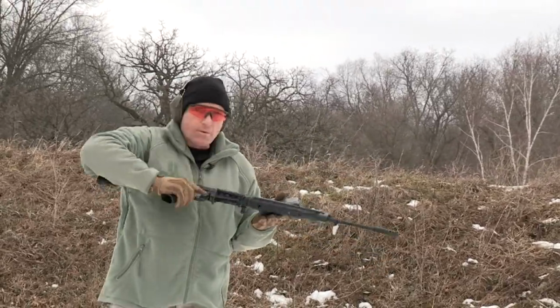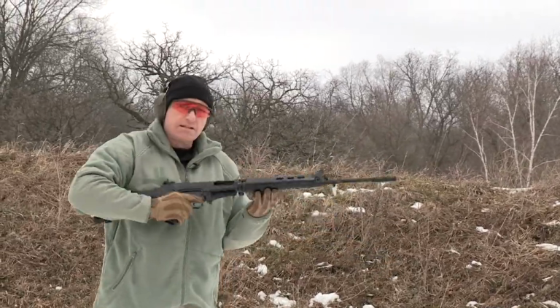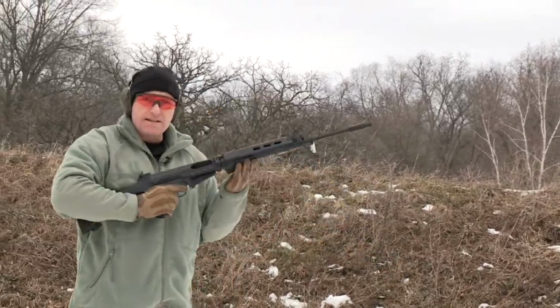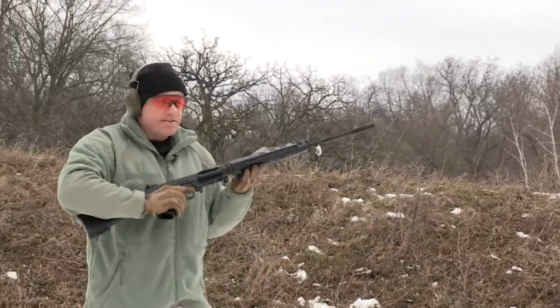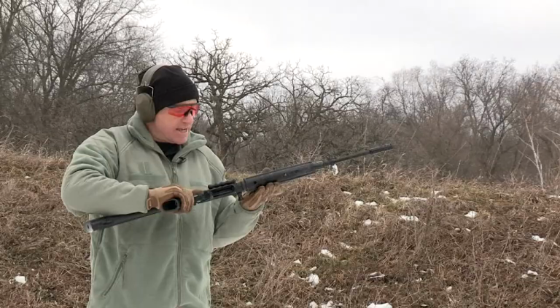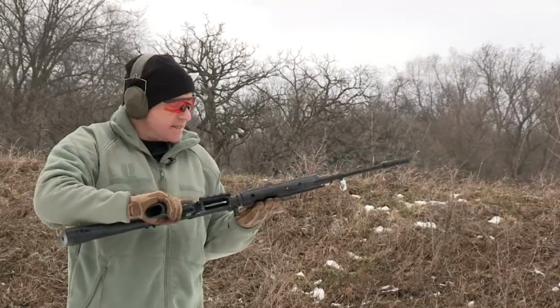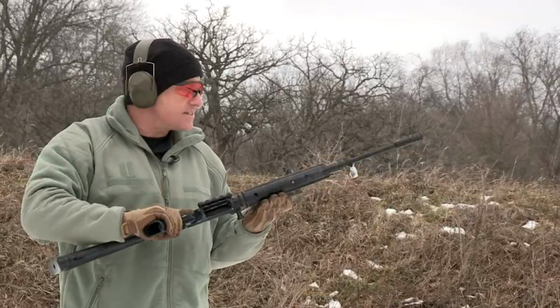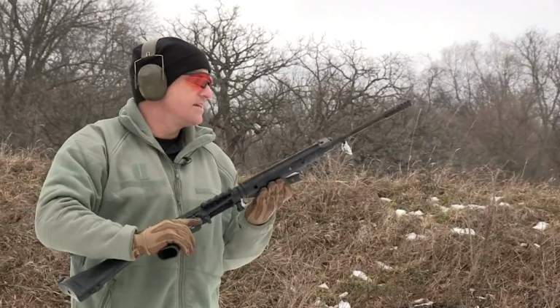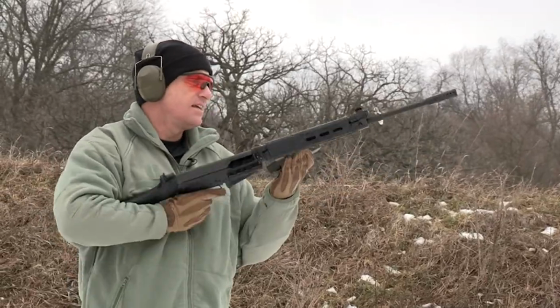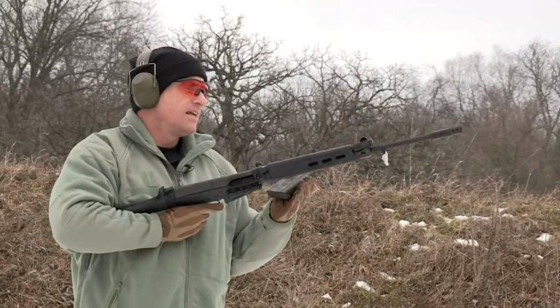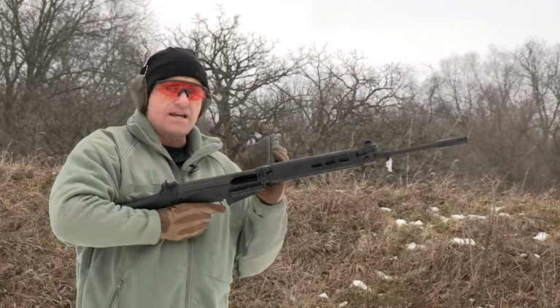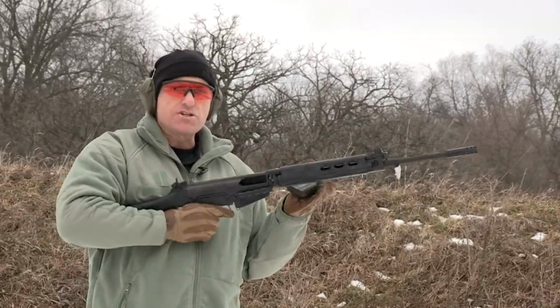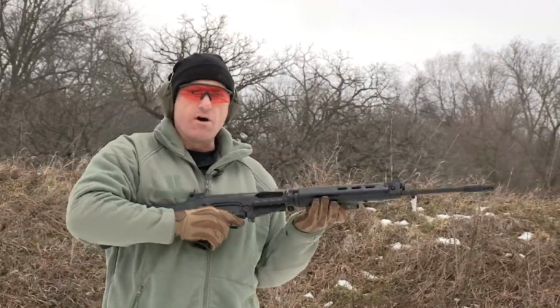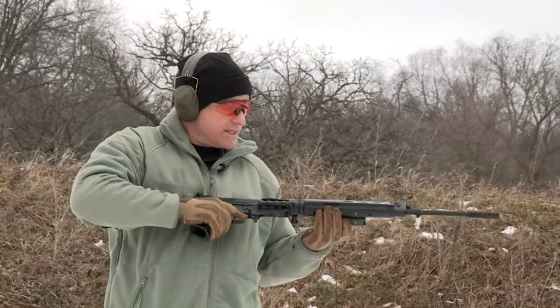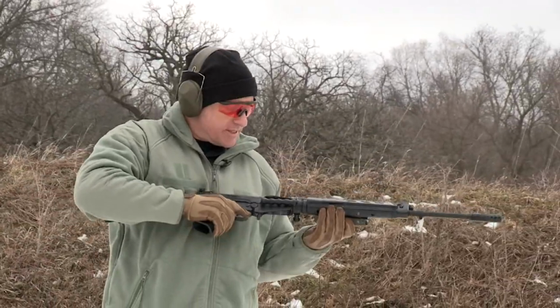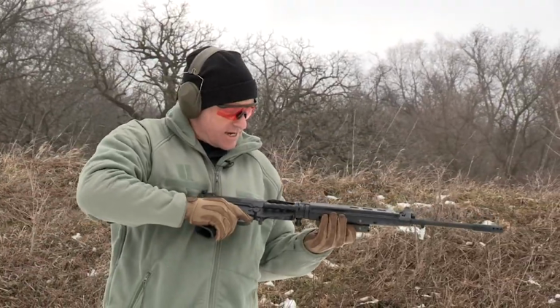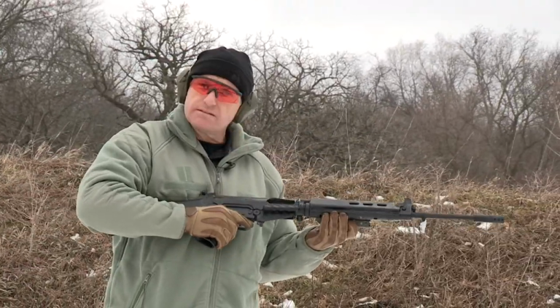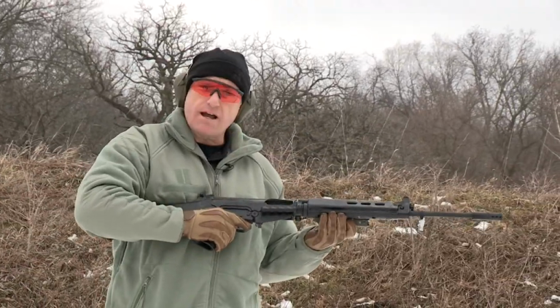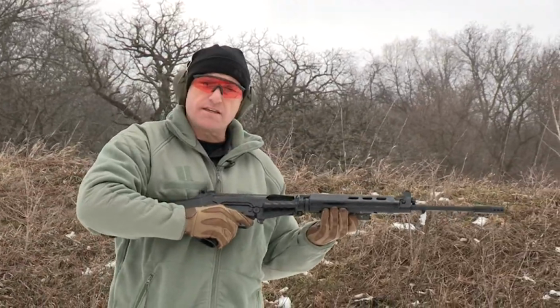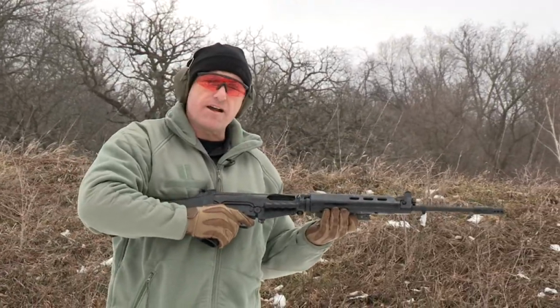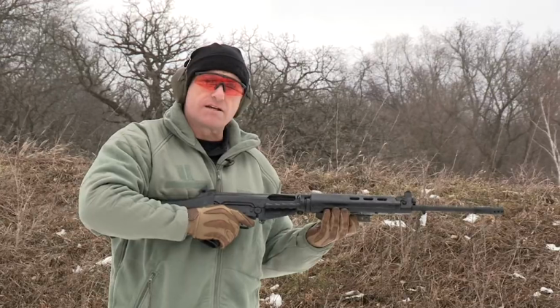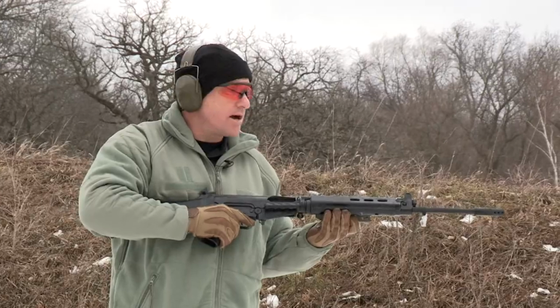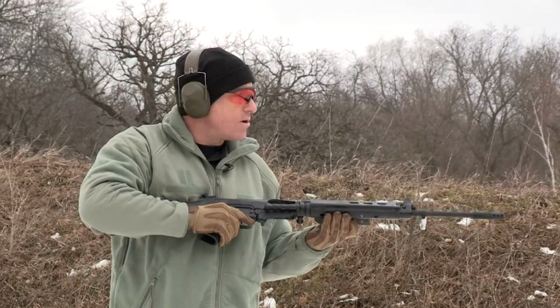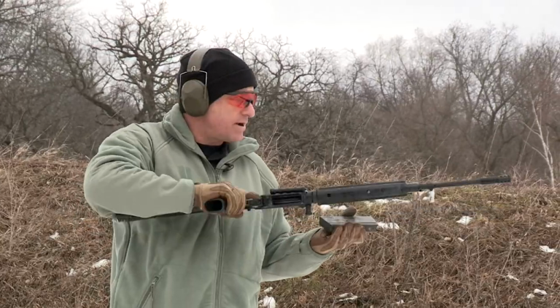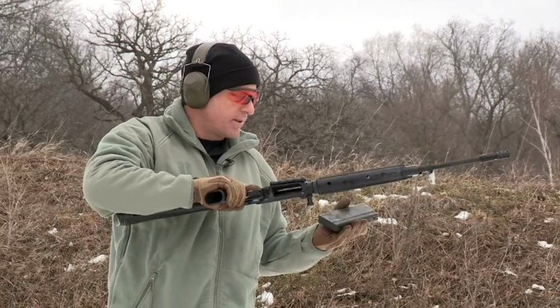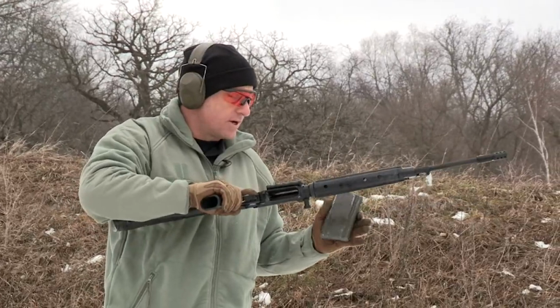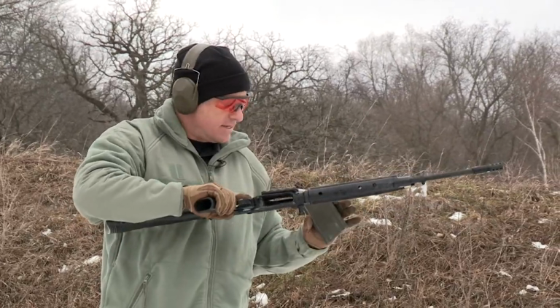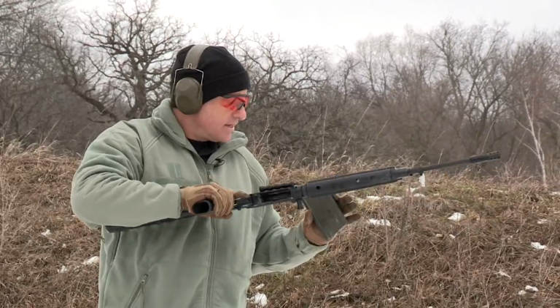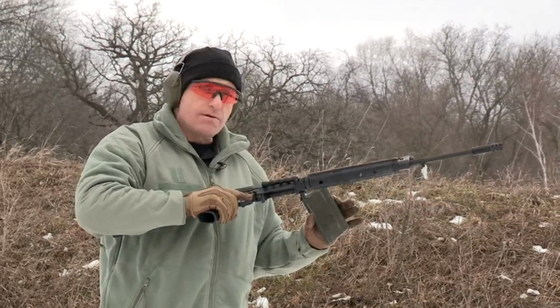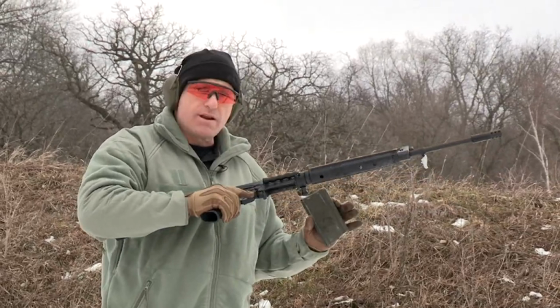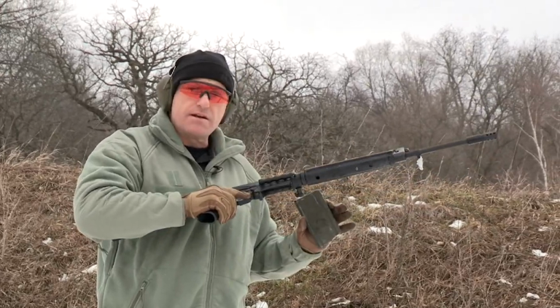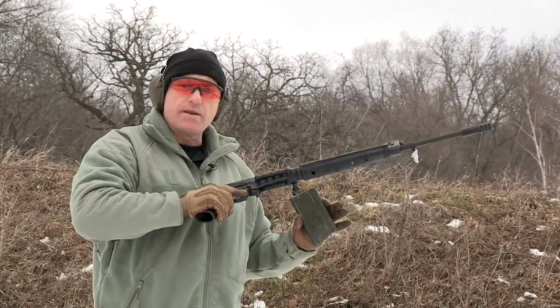Well, the gun definitely fires in the ice. Had to nudge it forward once. But I think the FAL is a great arctic warfare weapon. So anyone who wanted to know — now we know.